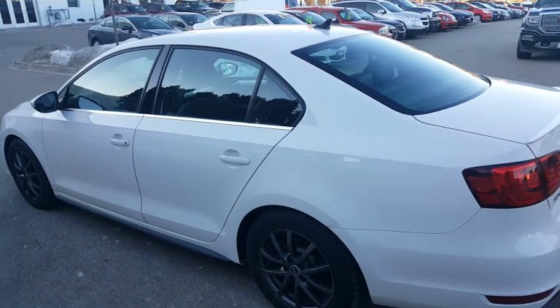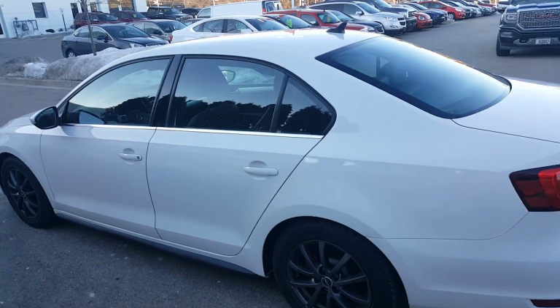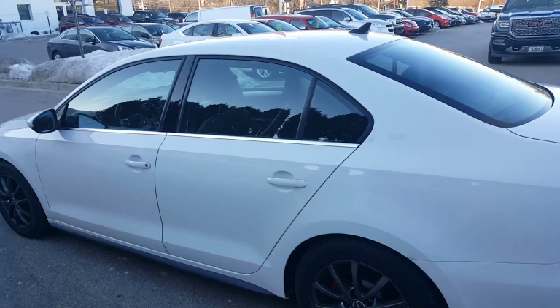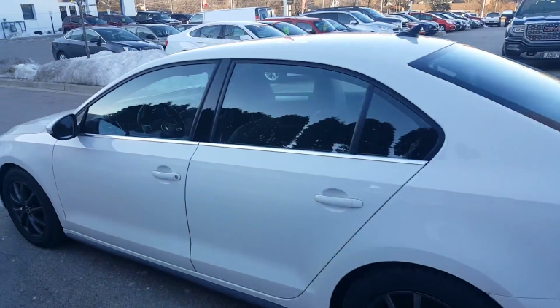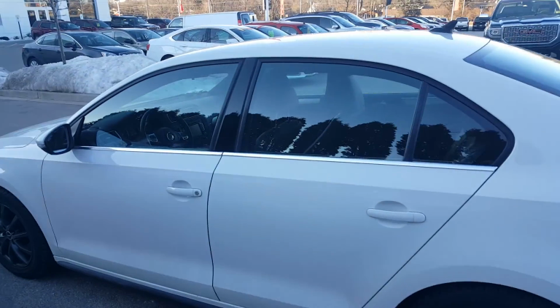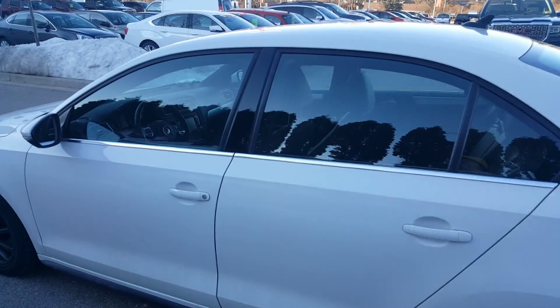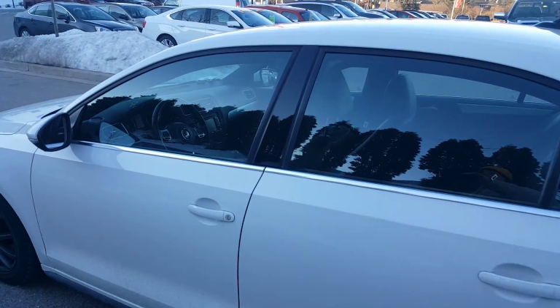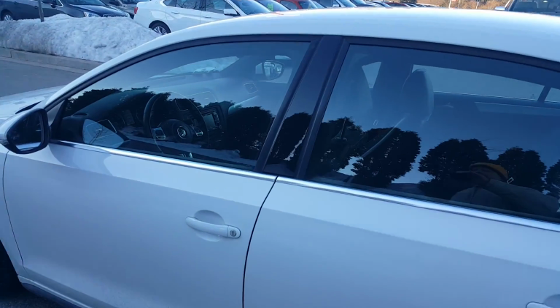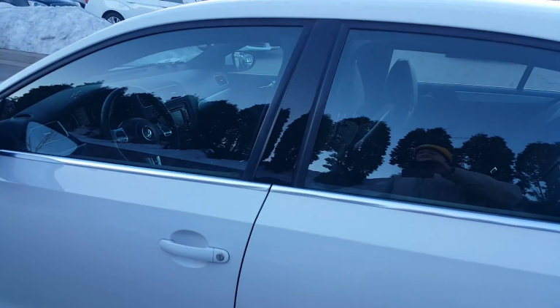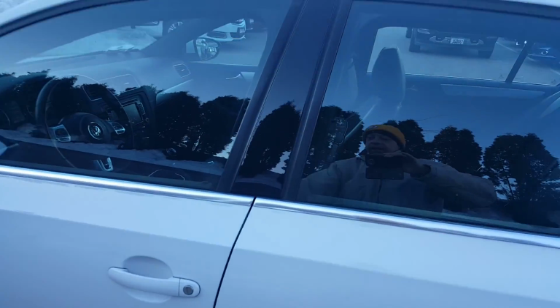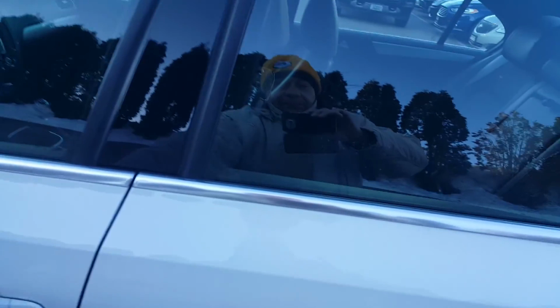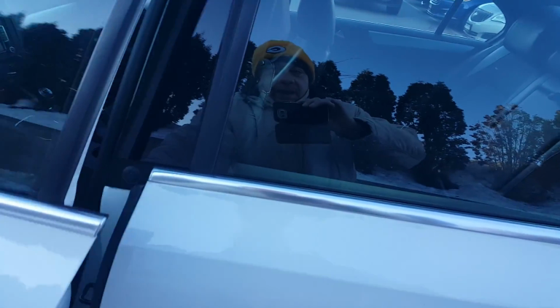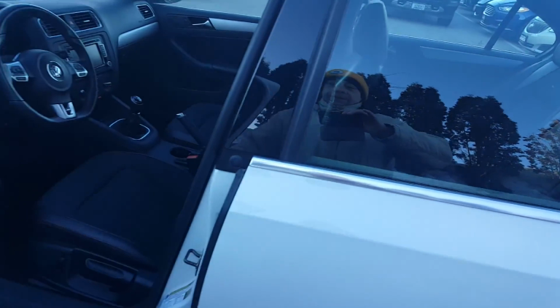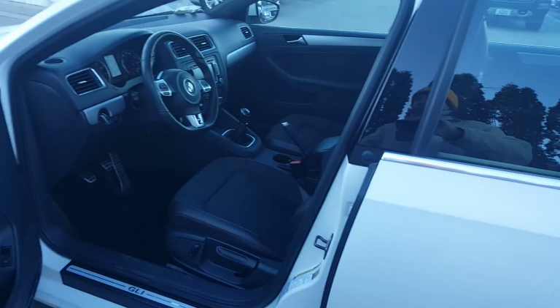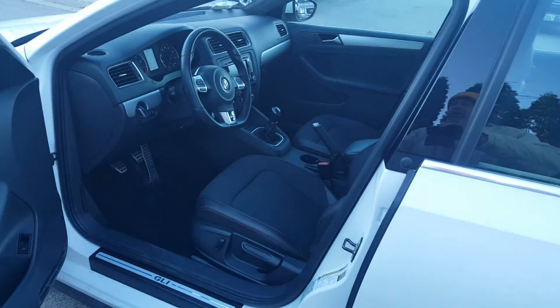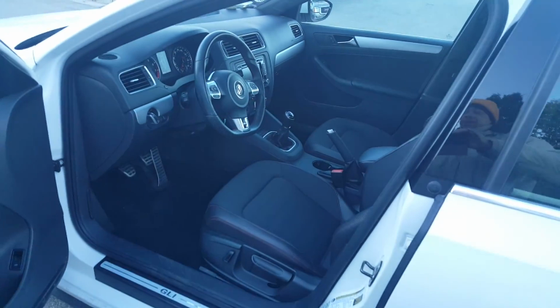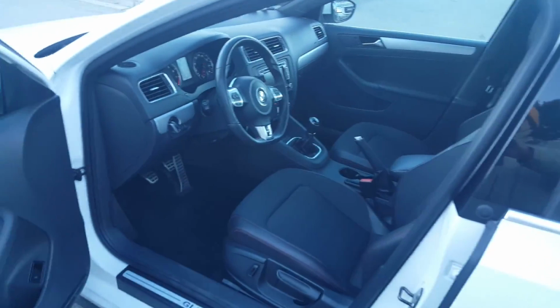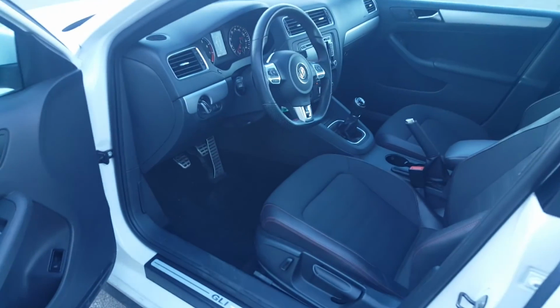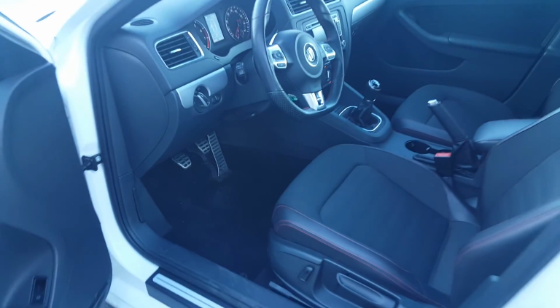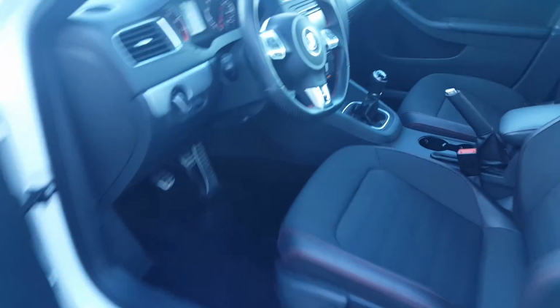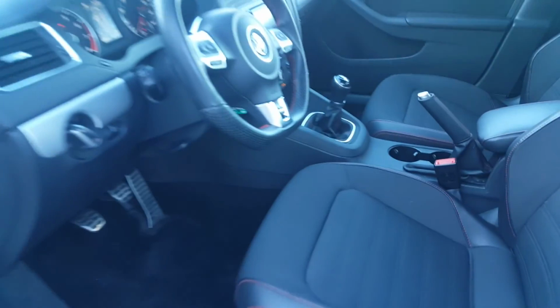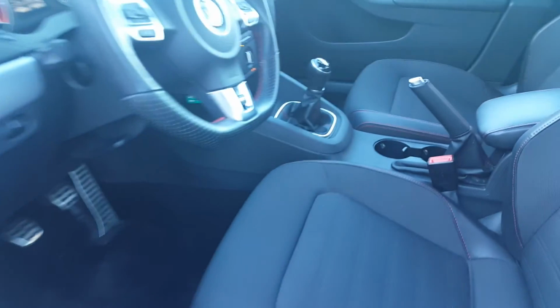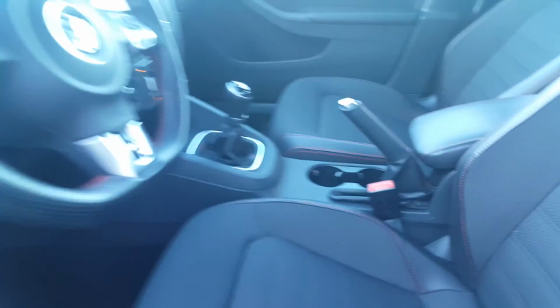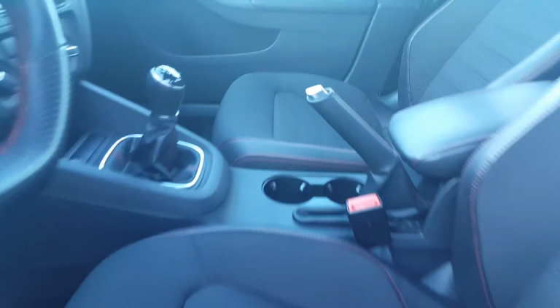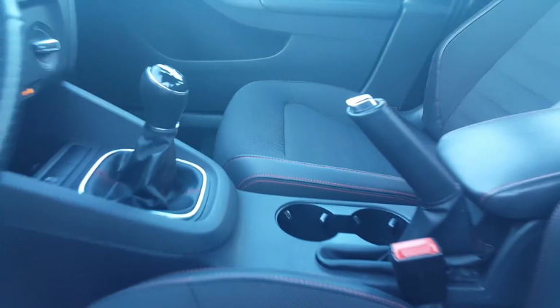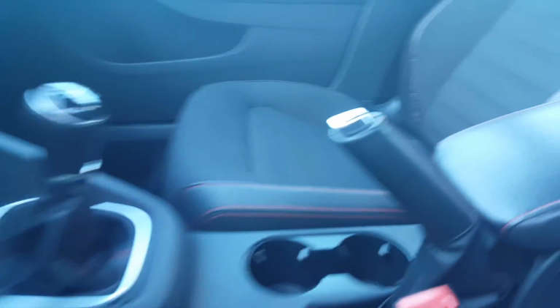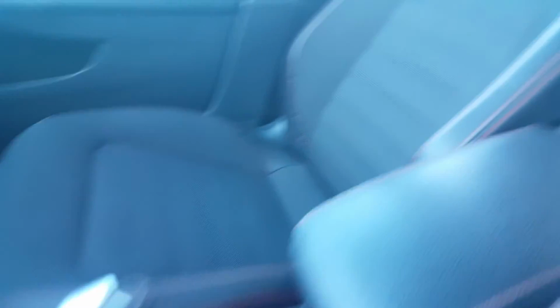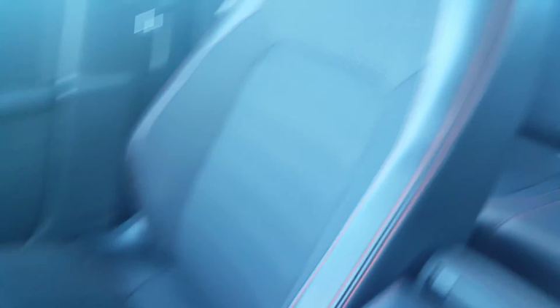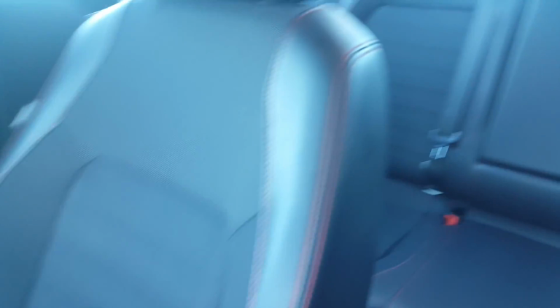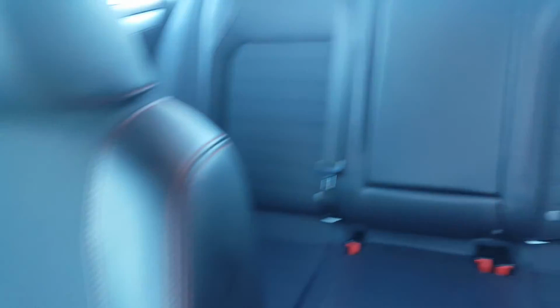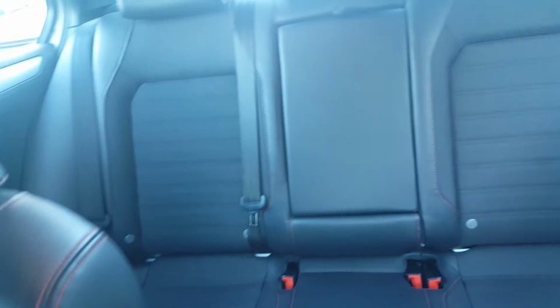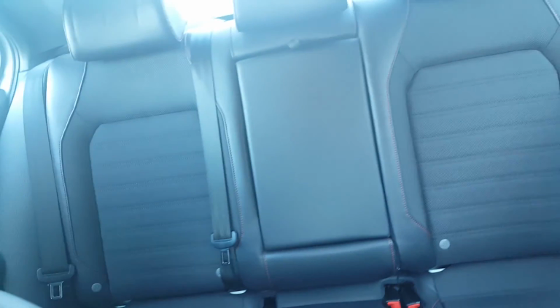This is a six-speed manual transmission Volkswagen Jetta. As you can see, the color is white. Inside is a black ebony cloth combination leather interior.